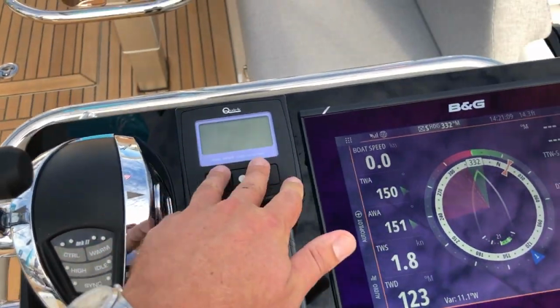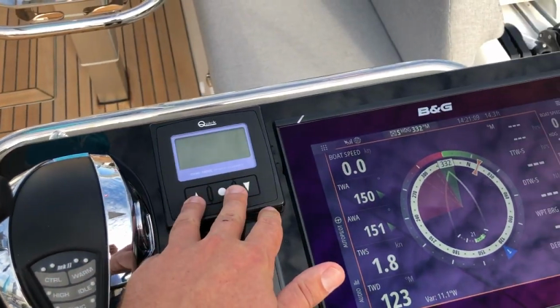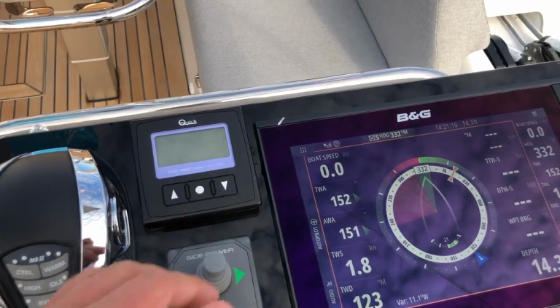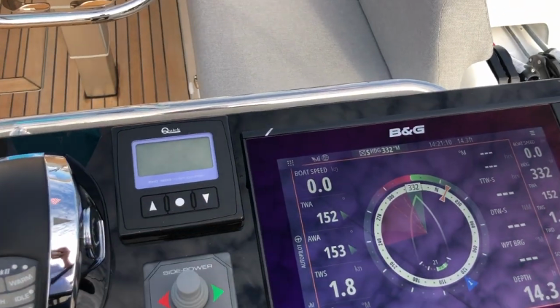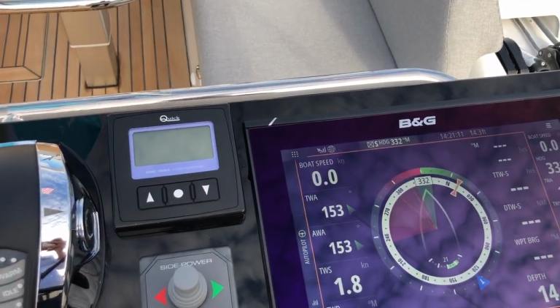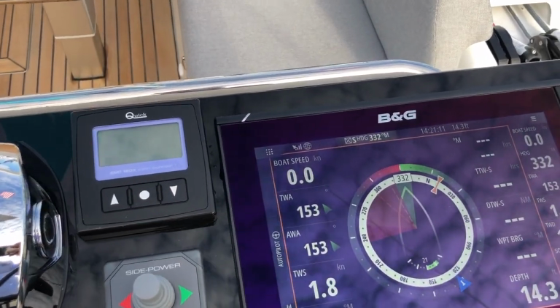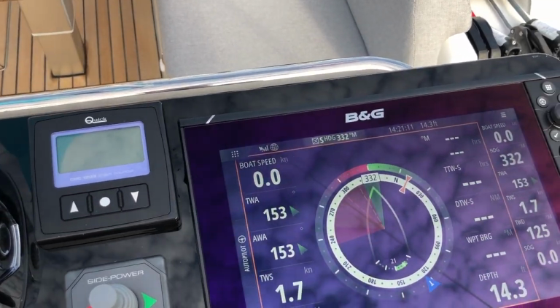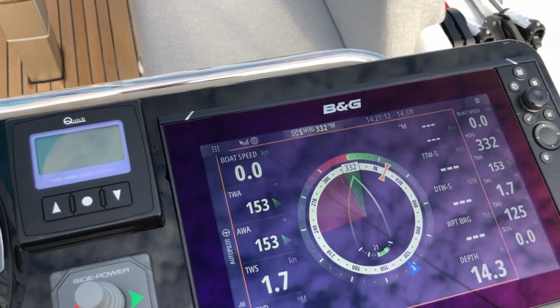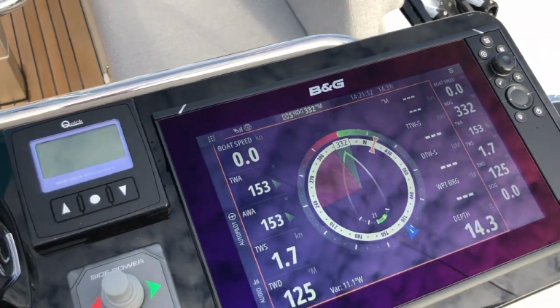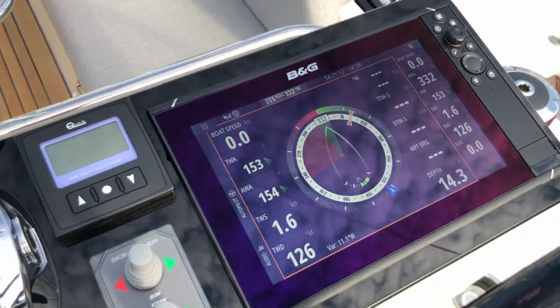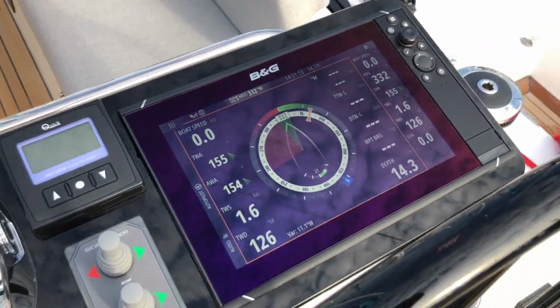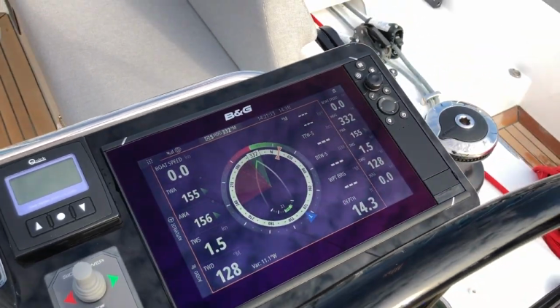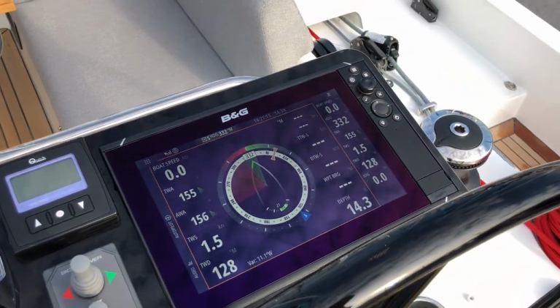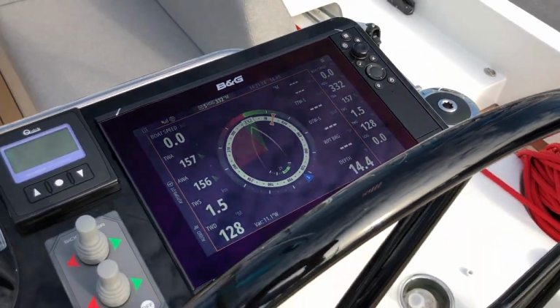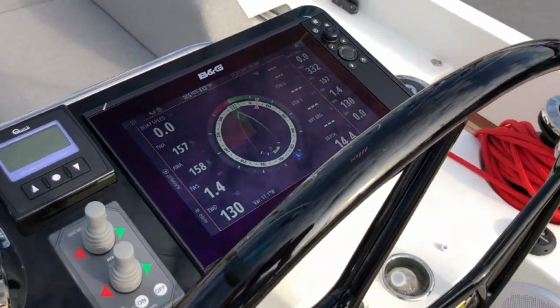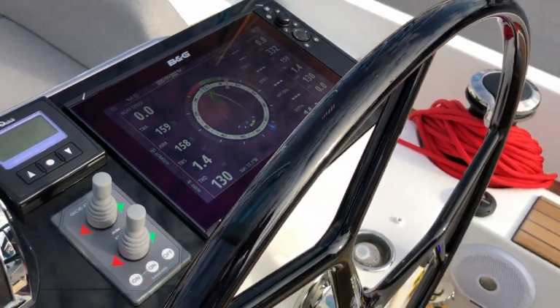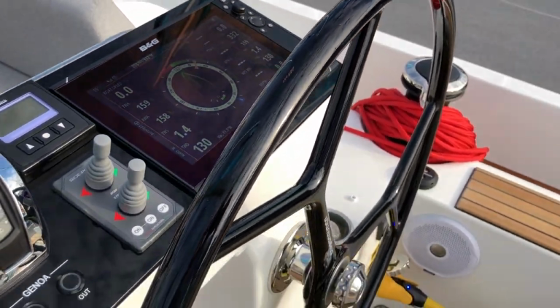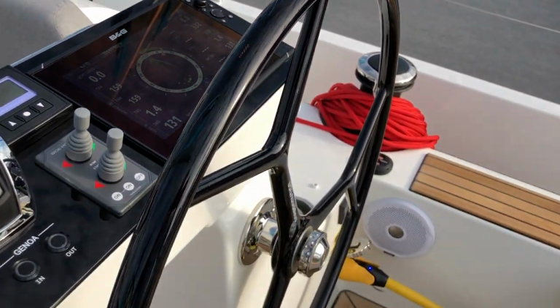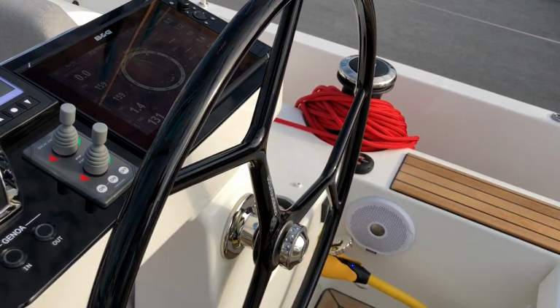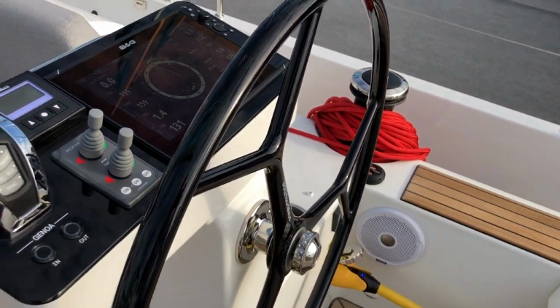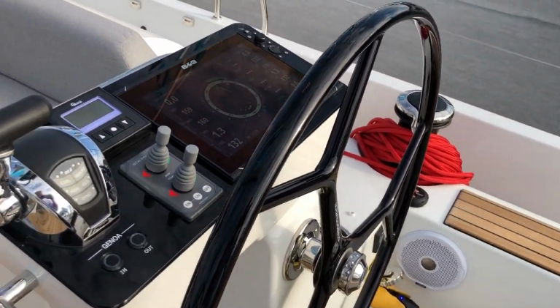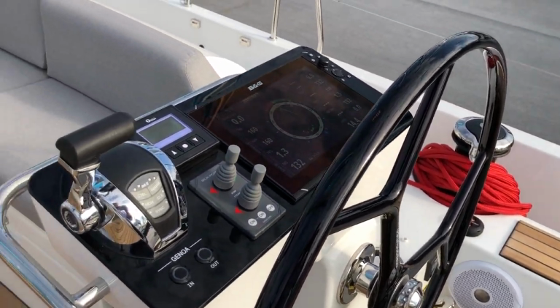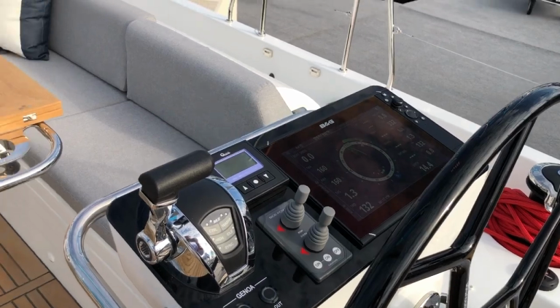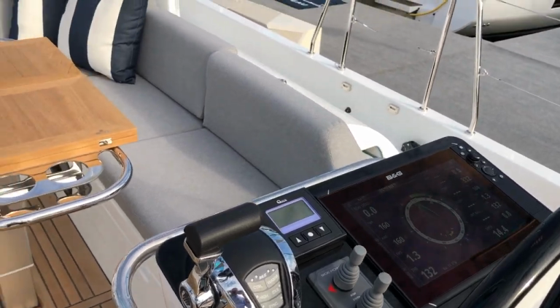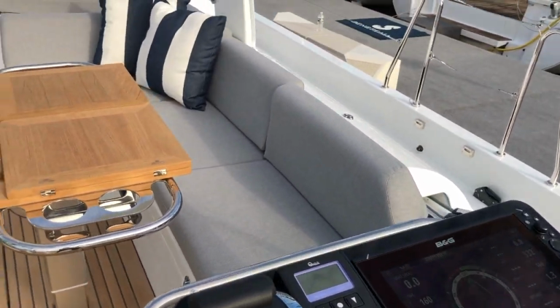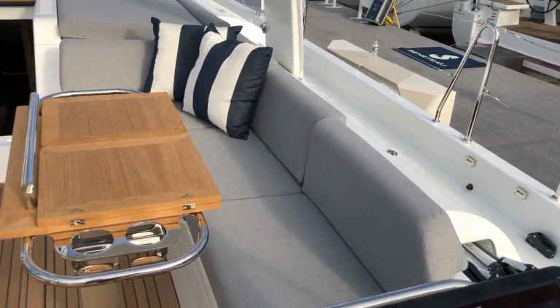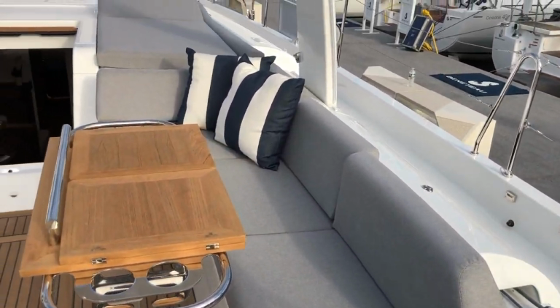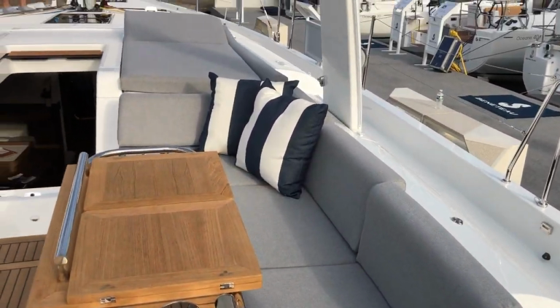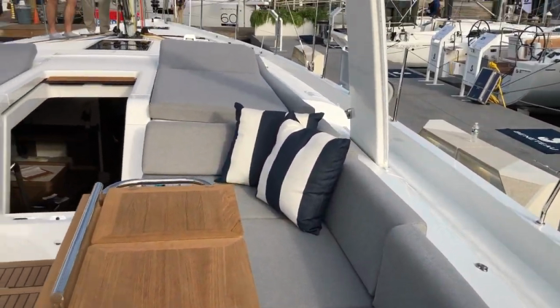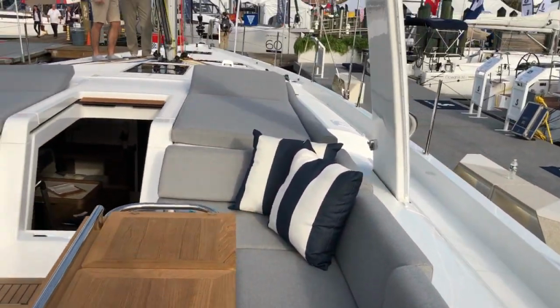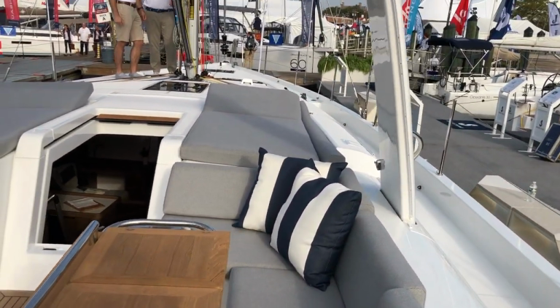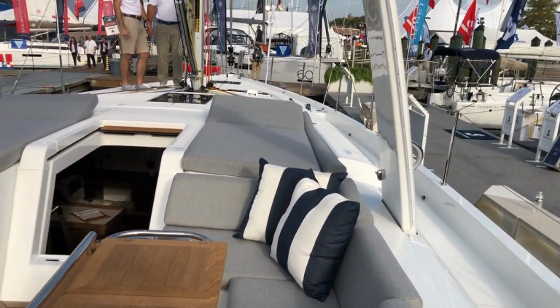Right above is the chain counter for the electric windlass. You can order this boat with all four electric winches, making it really simple to operate and sail from the cockpit.